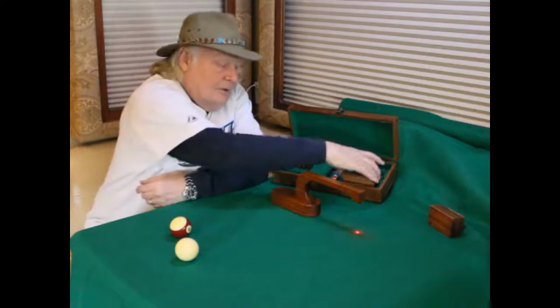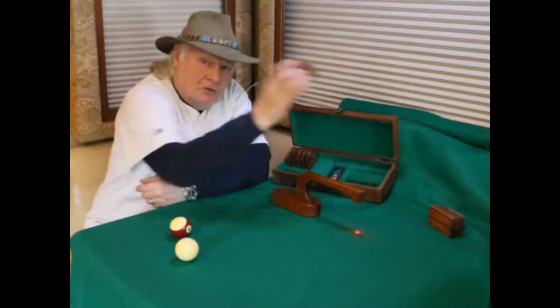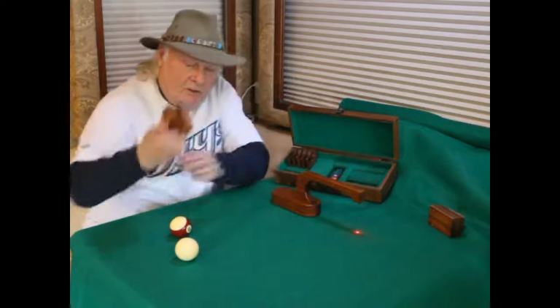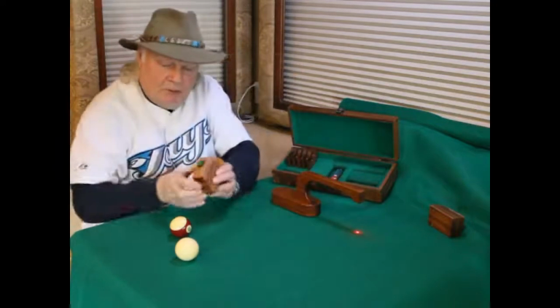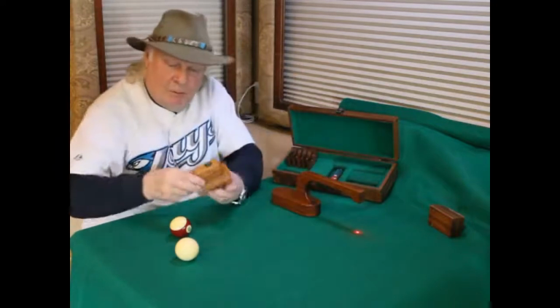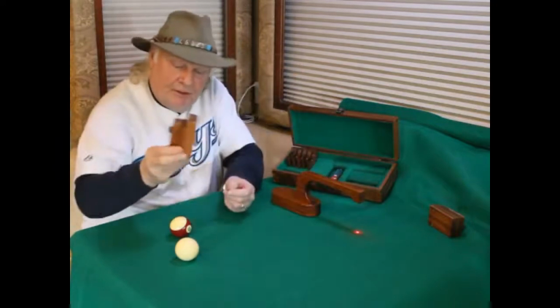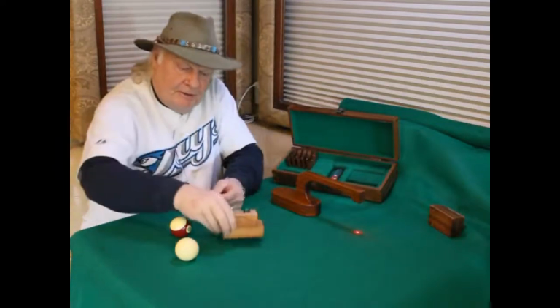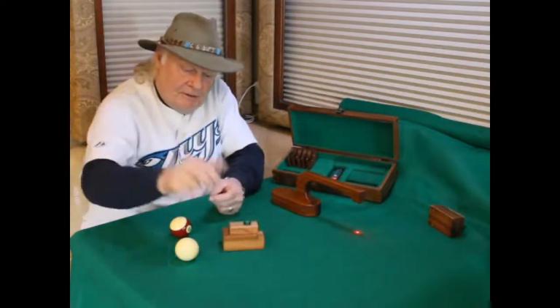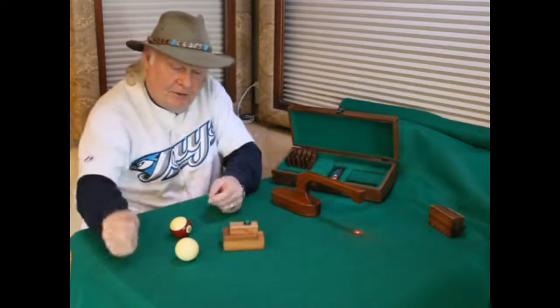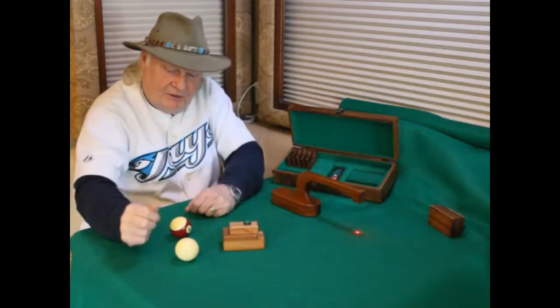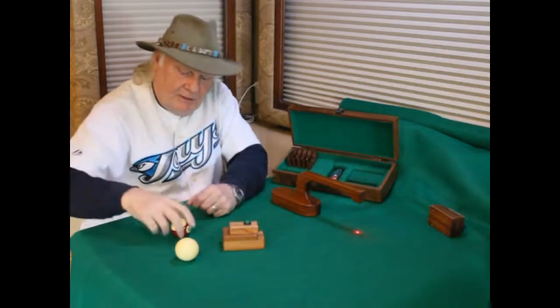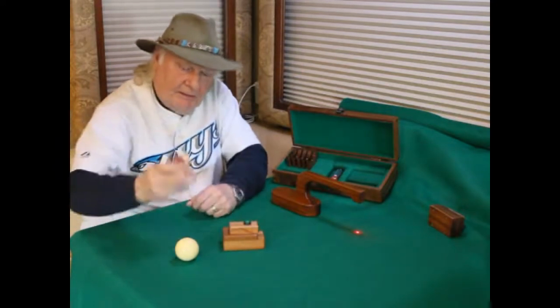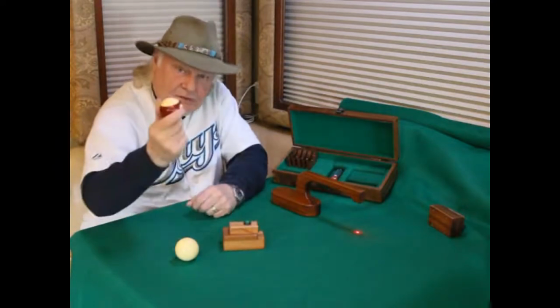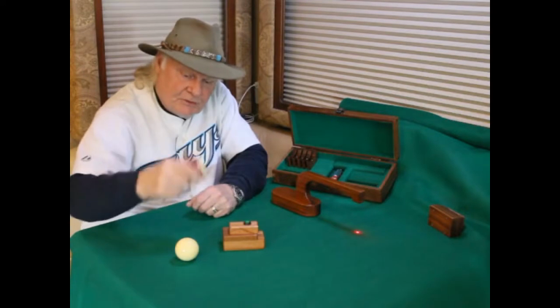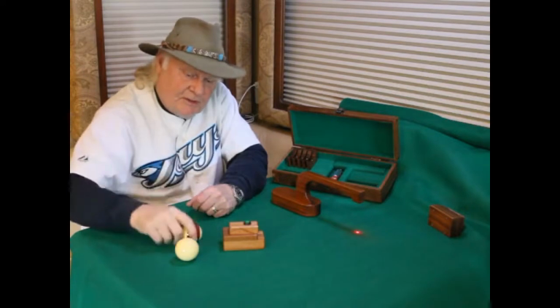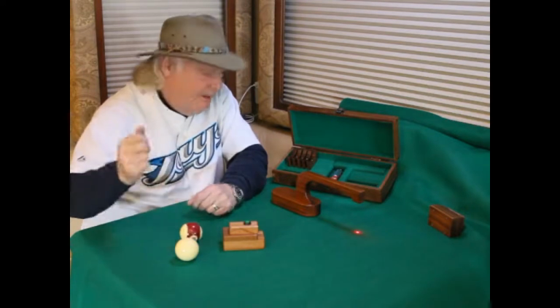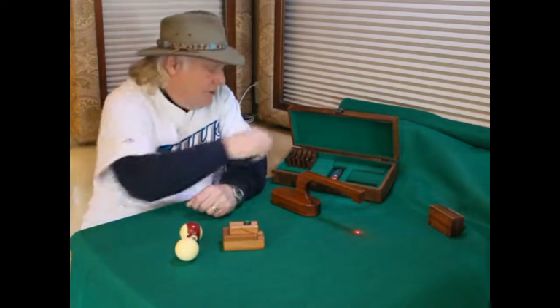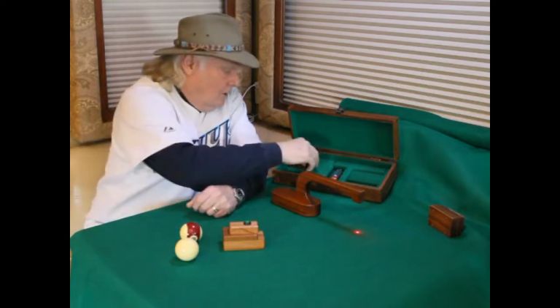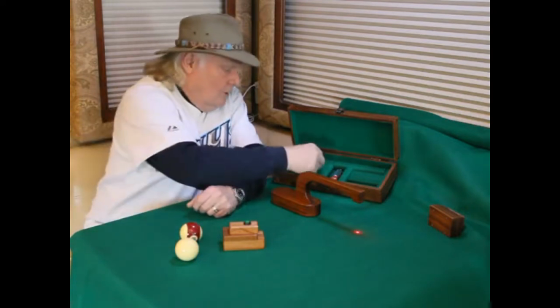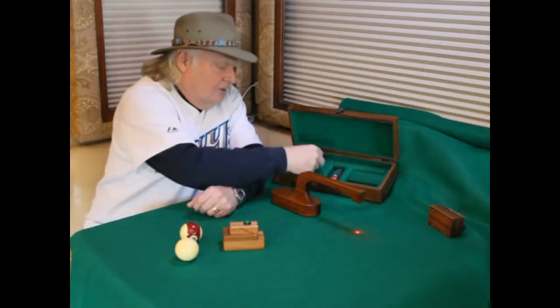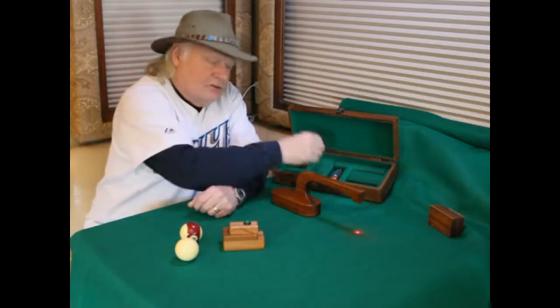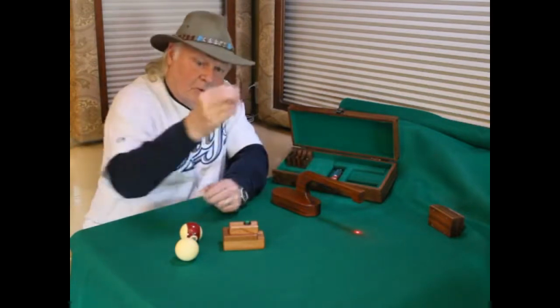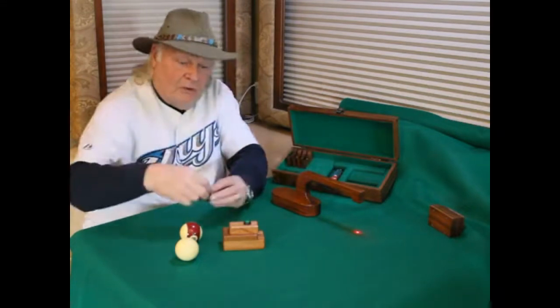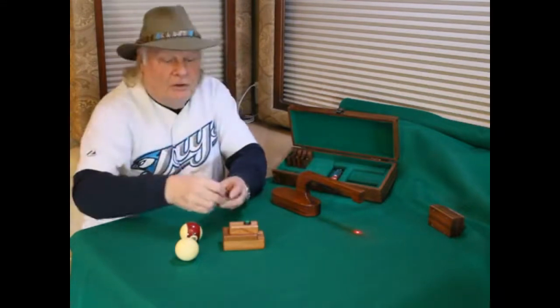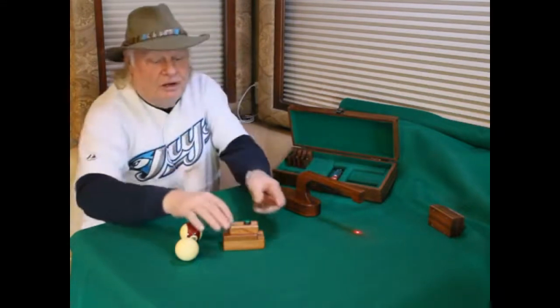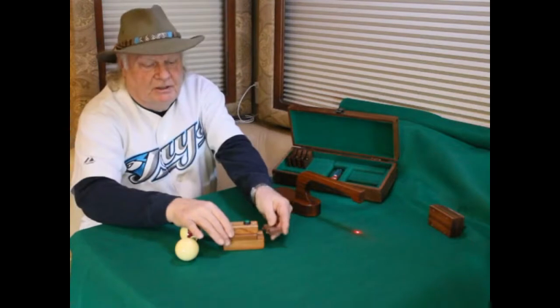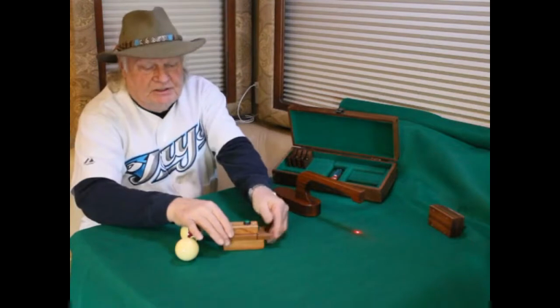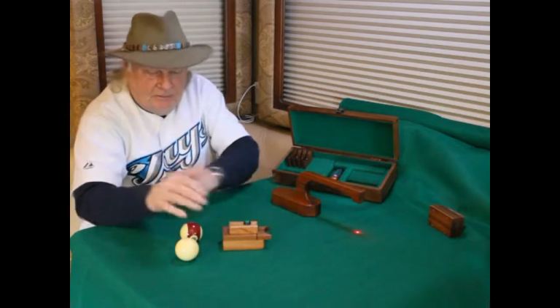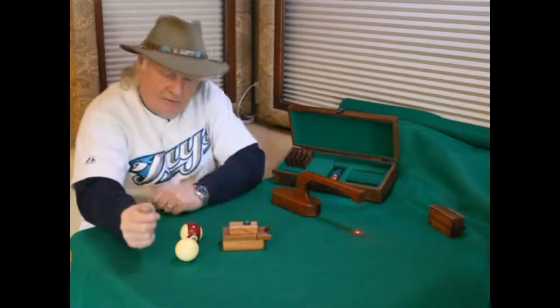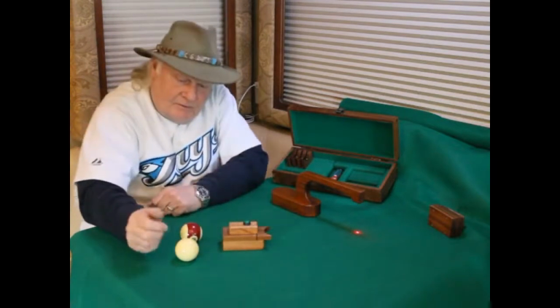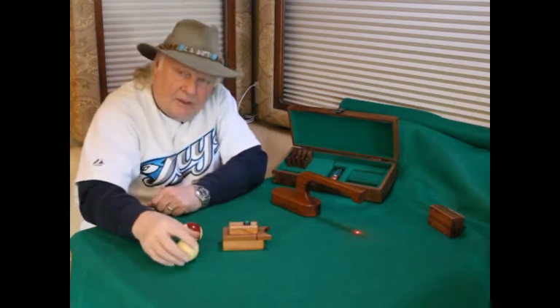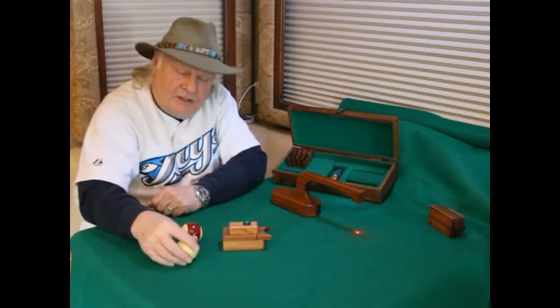The object ball pointer is brought onto the table, and because we're using a snooker ball, we'll take the snooker ball crotch and place it in the location.